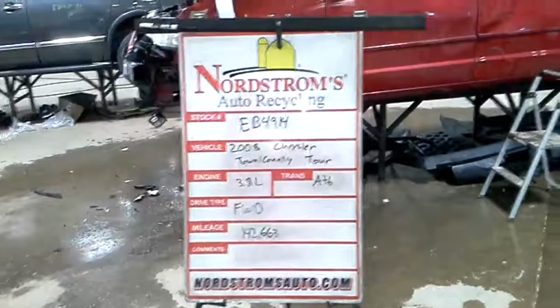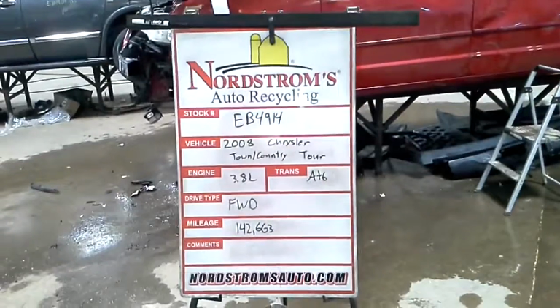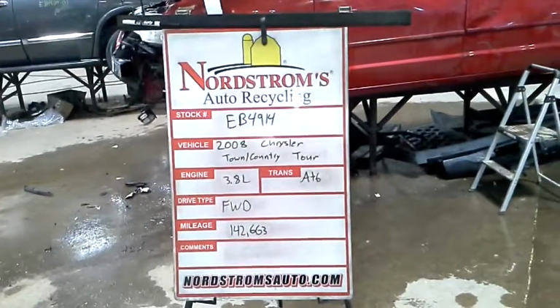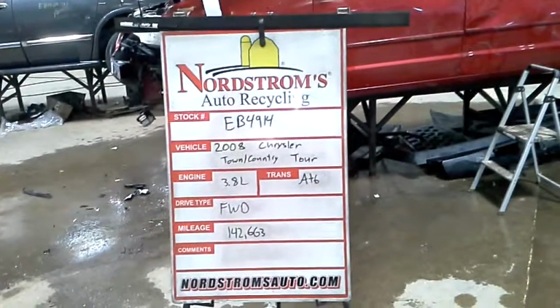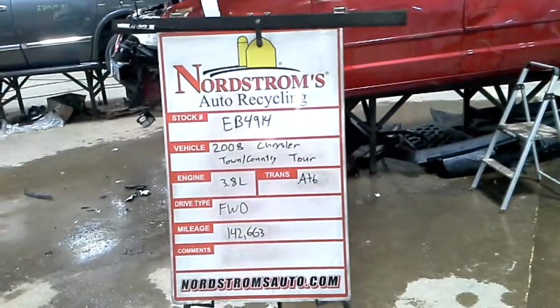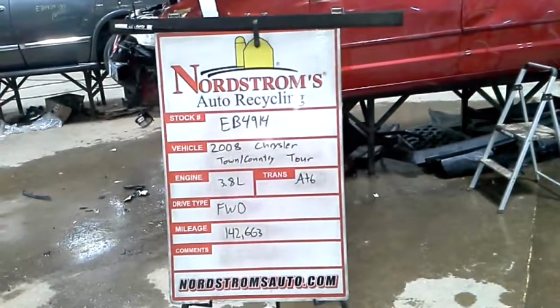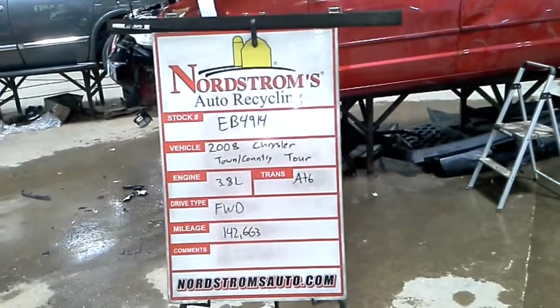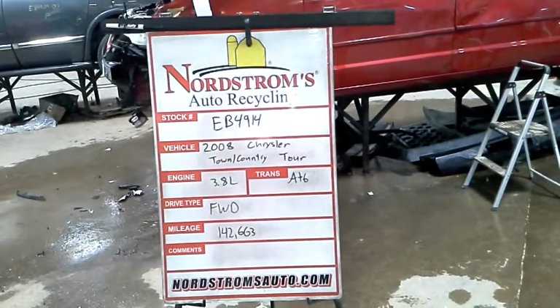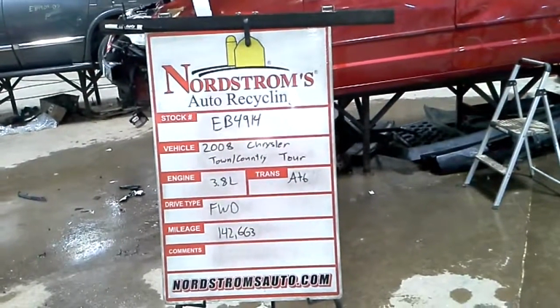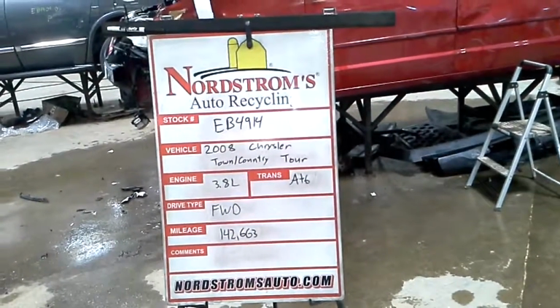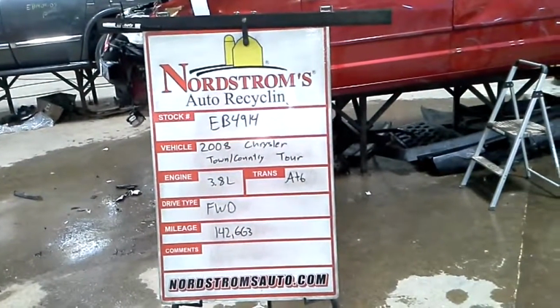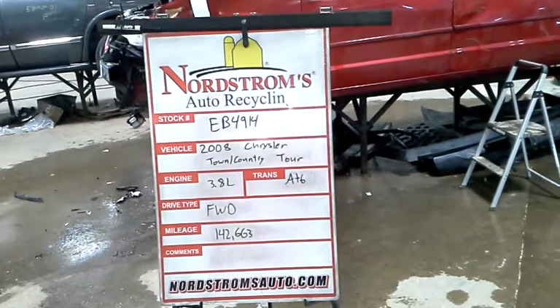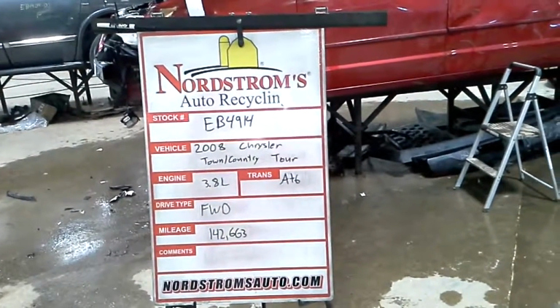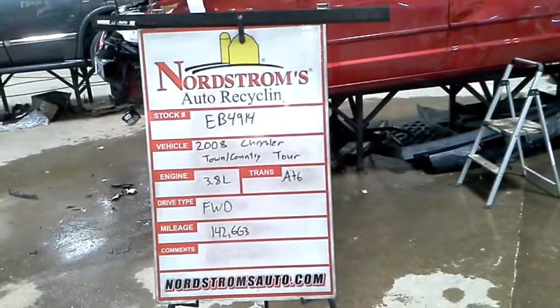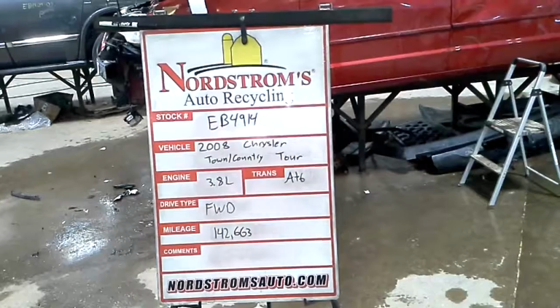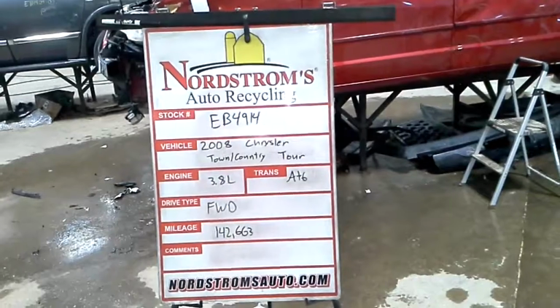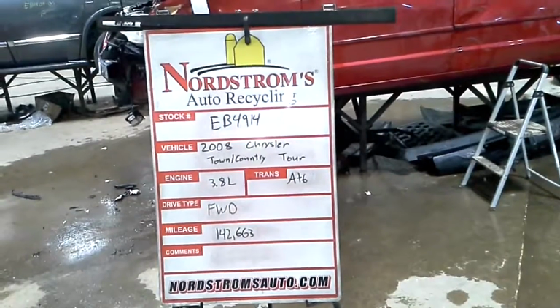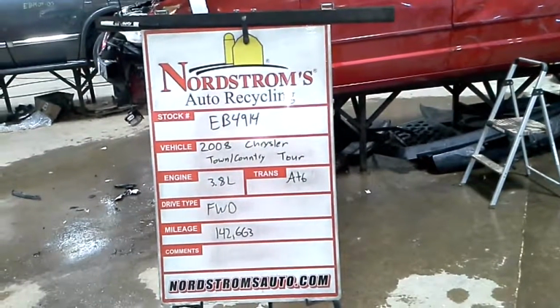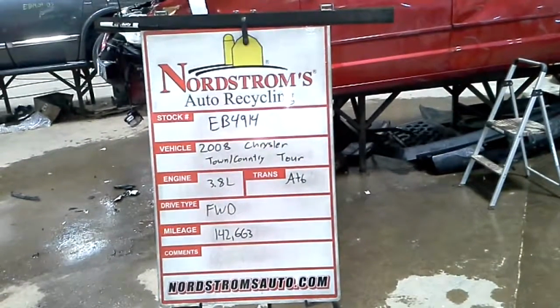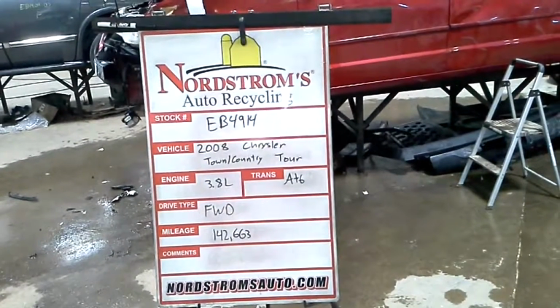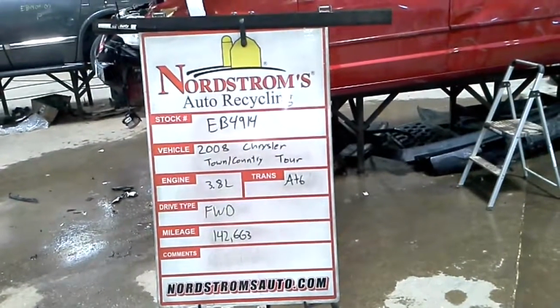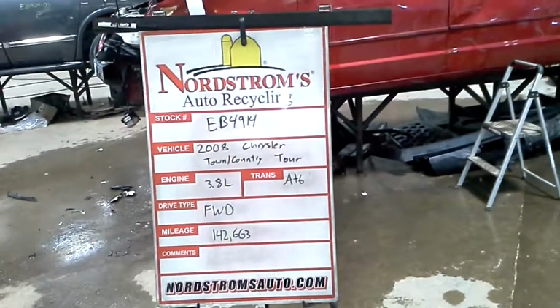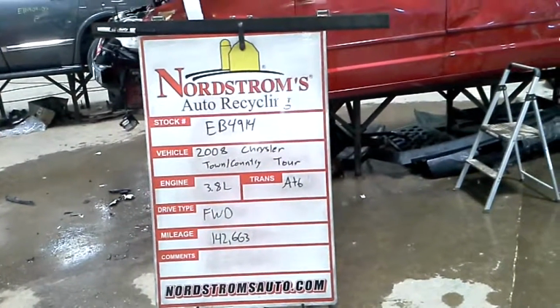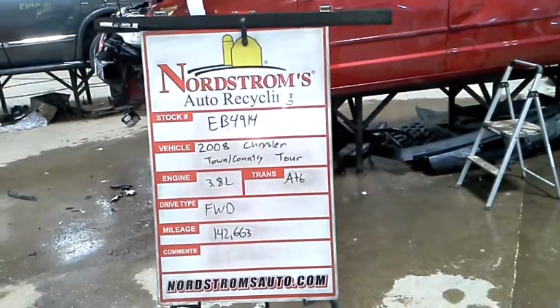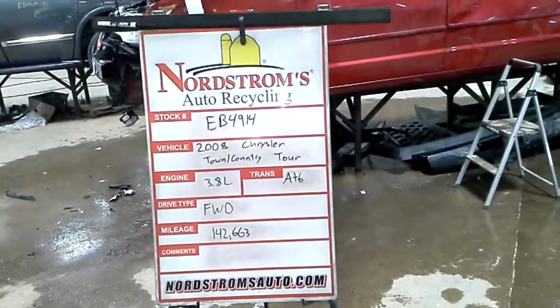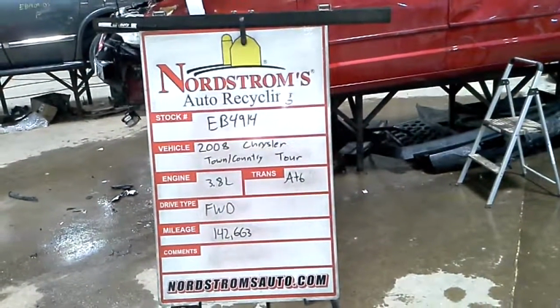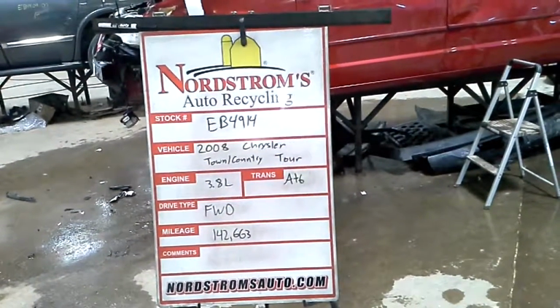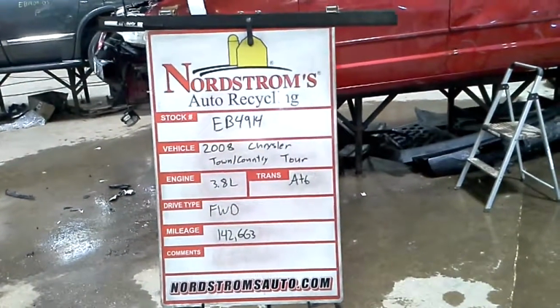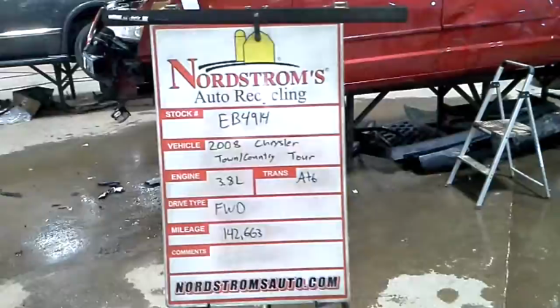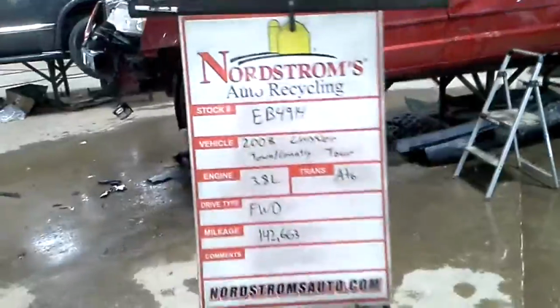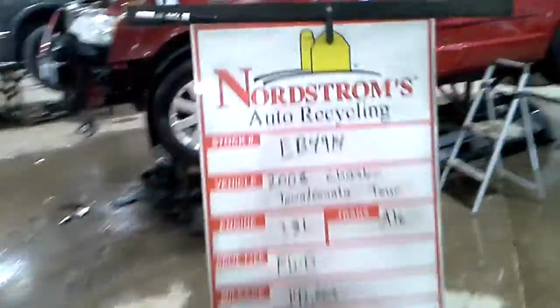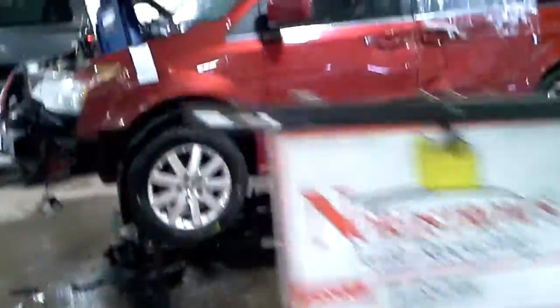Stock number EB4914, 2008 Chrysler Town & Country with the Touring Package. Has a 3.8 liter, automatic 6 speed. It's front-wheel drive with 142,663 miles.